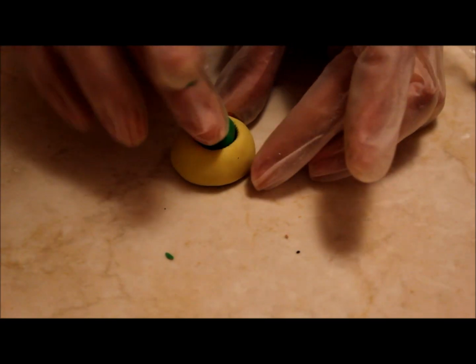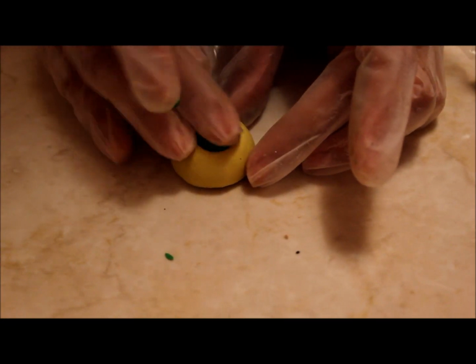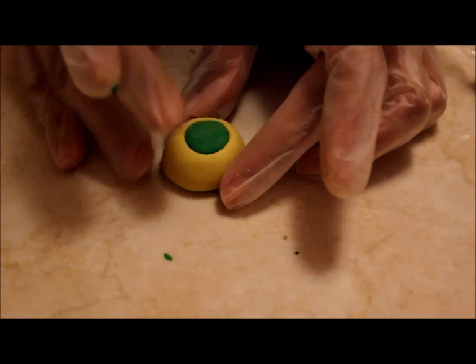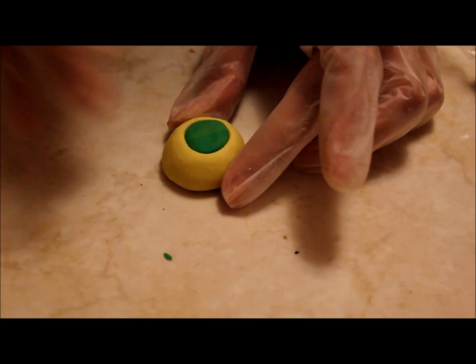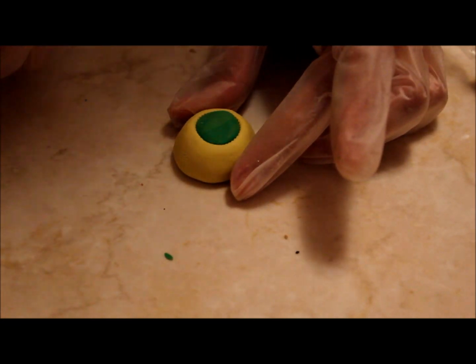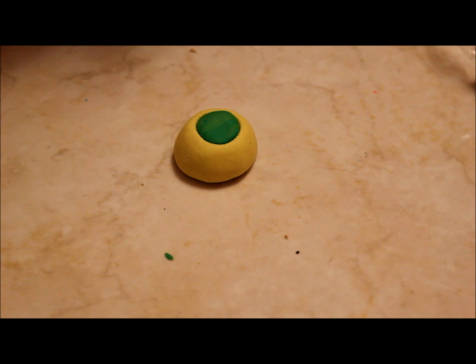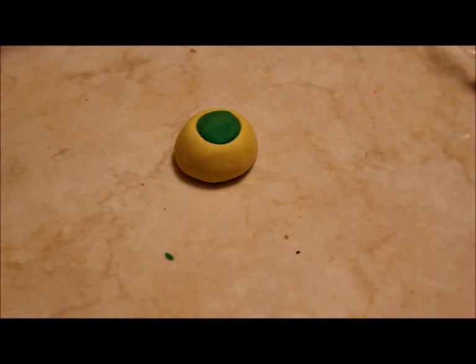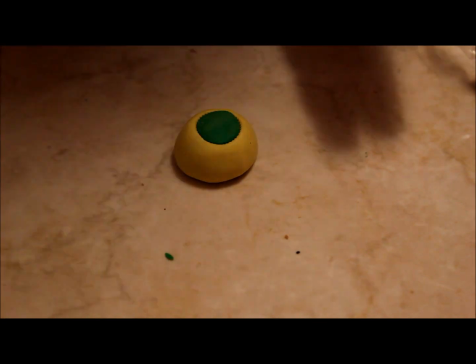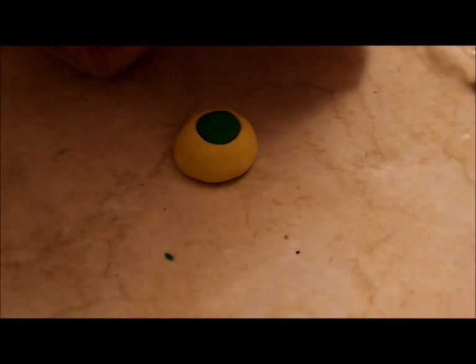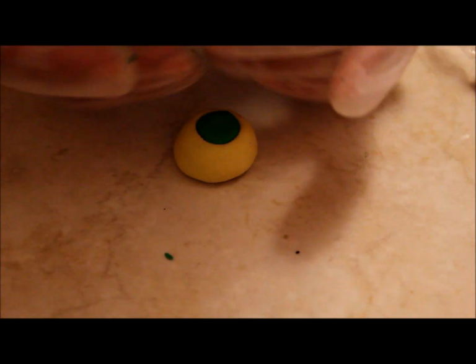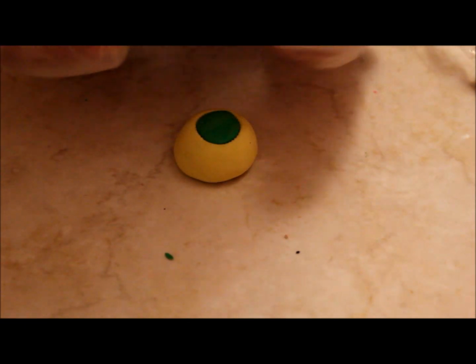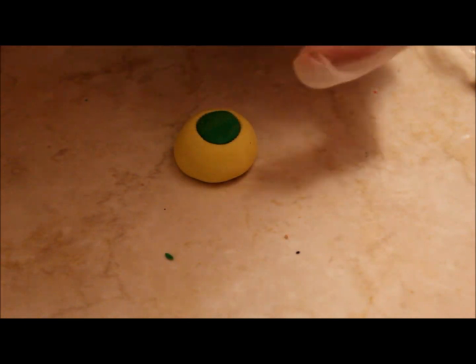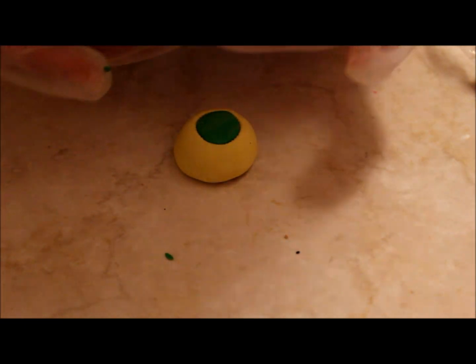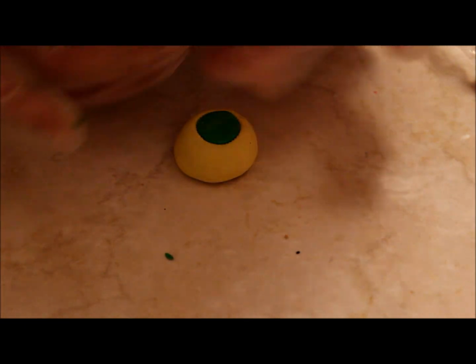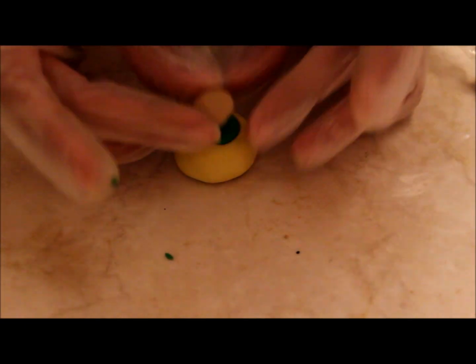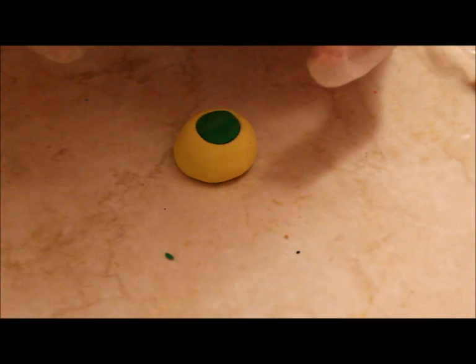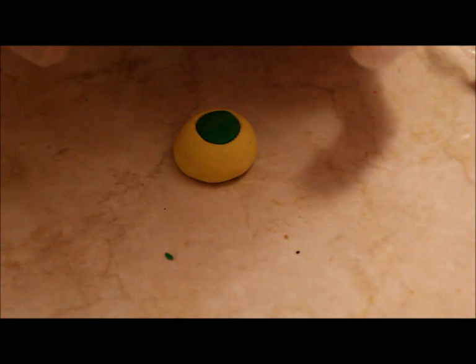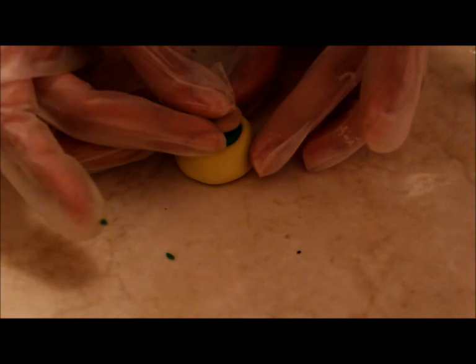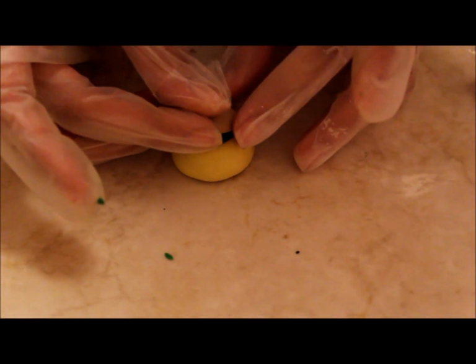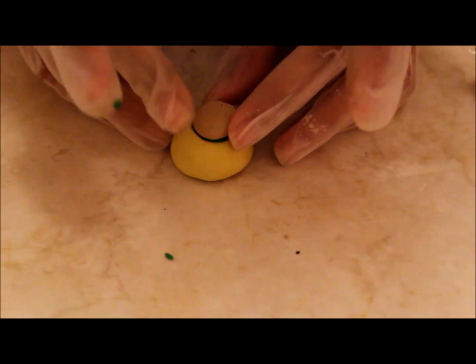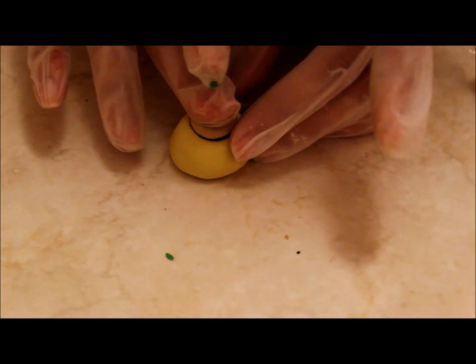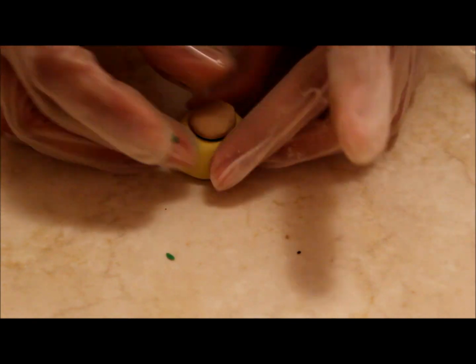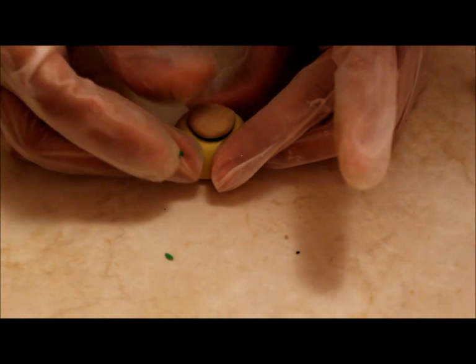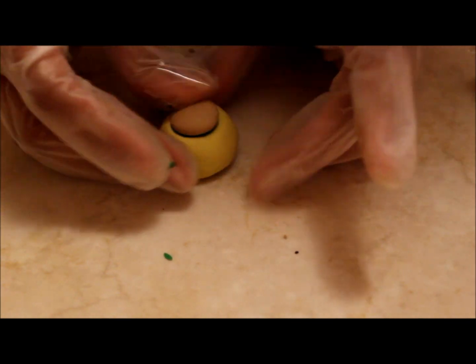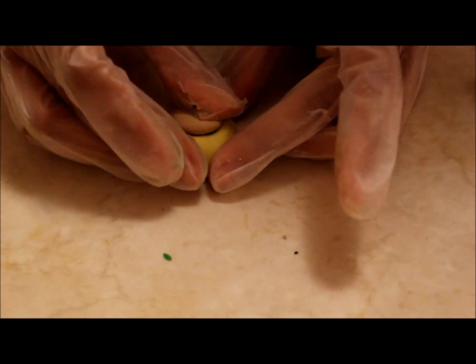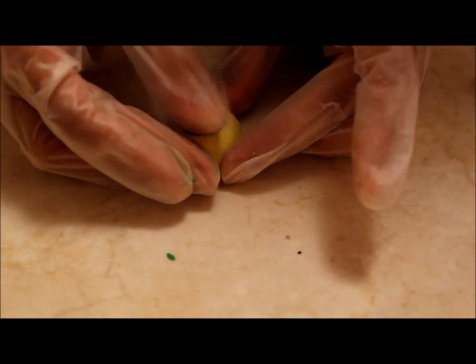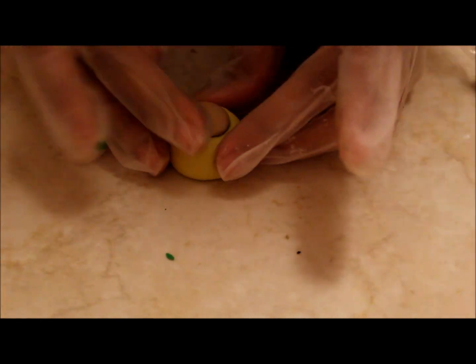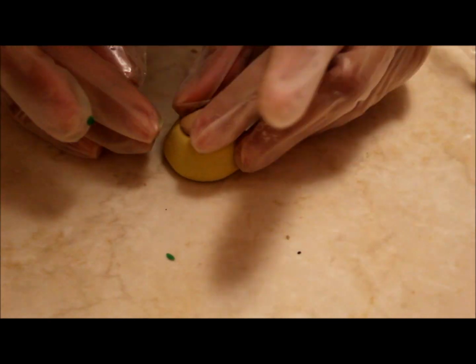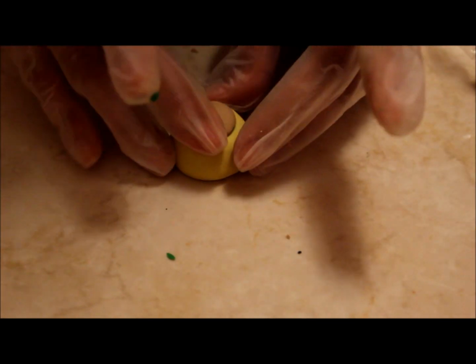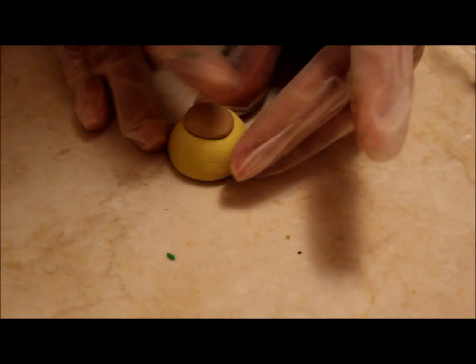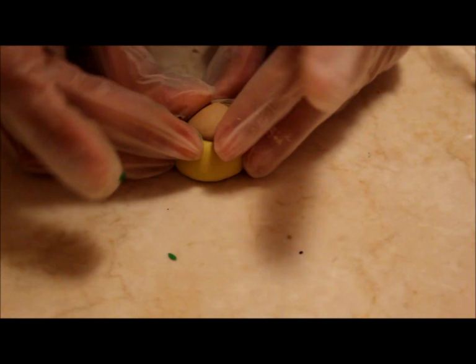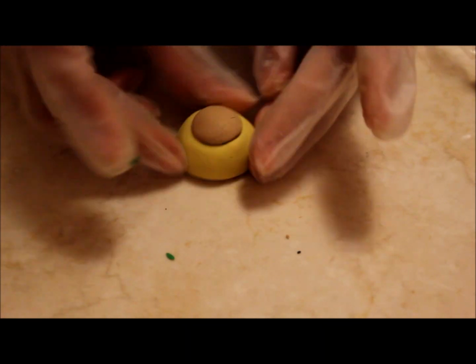First, you're going to grab some green clay and put it into your cupcake mold. Then grab some tan clay and put it on top of your cupcake base, and smooth it out.